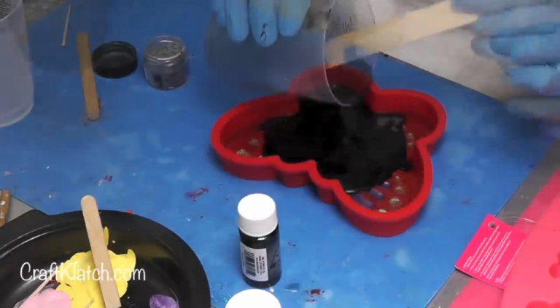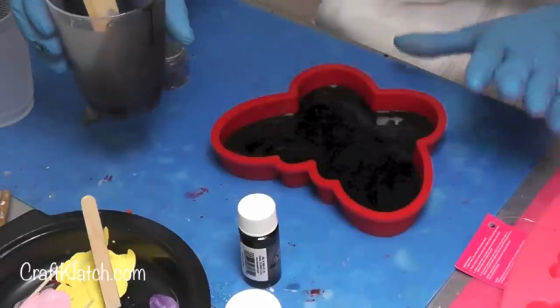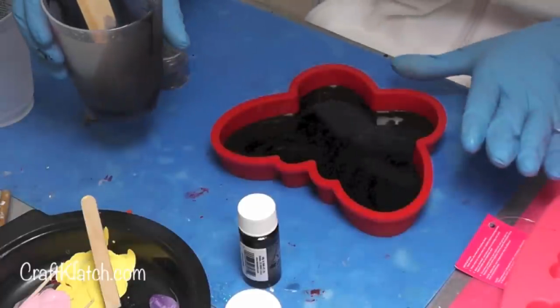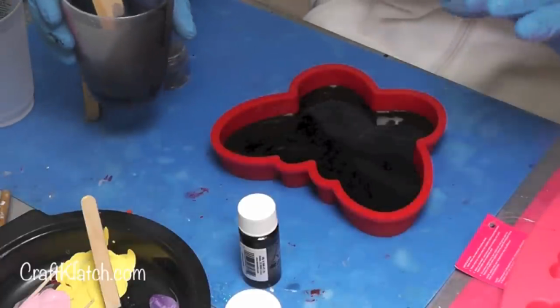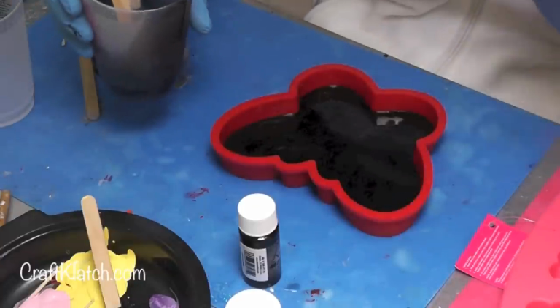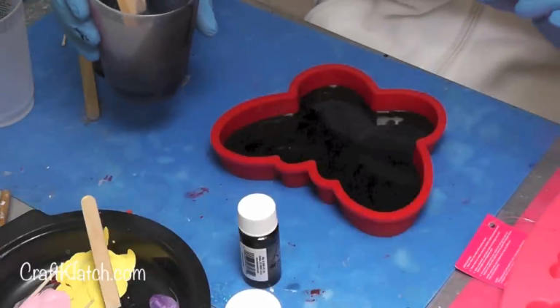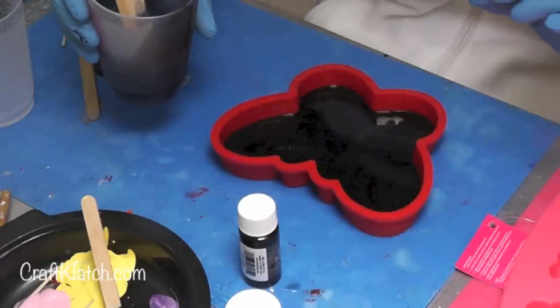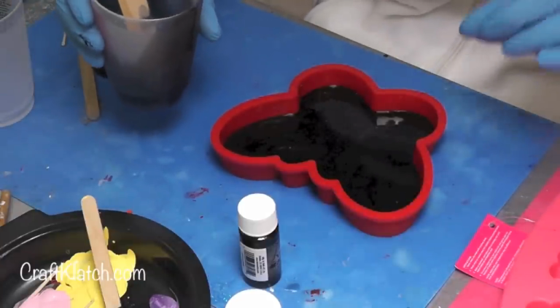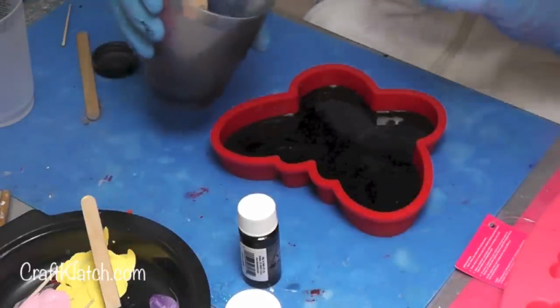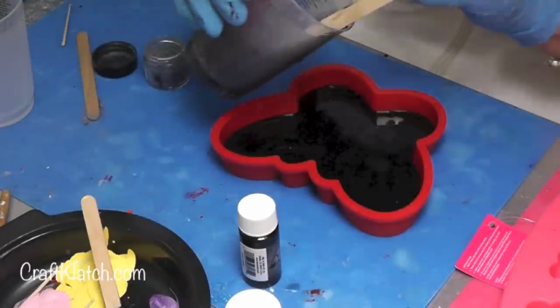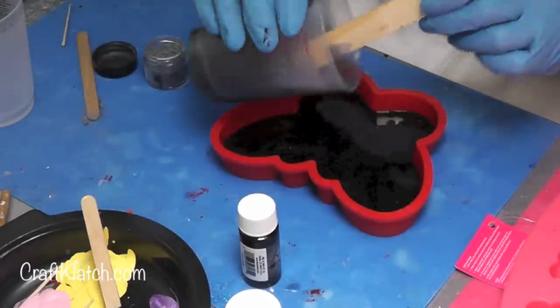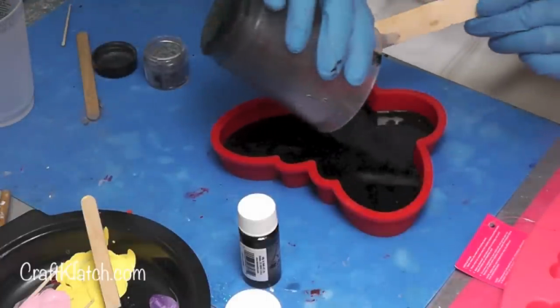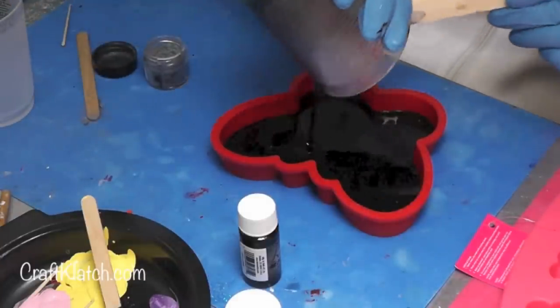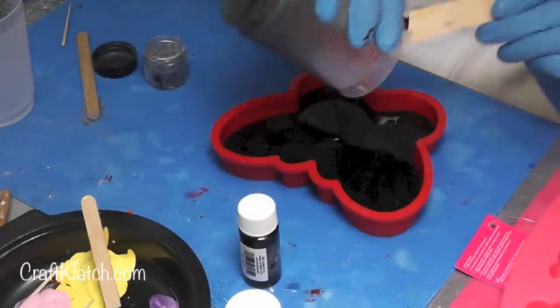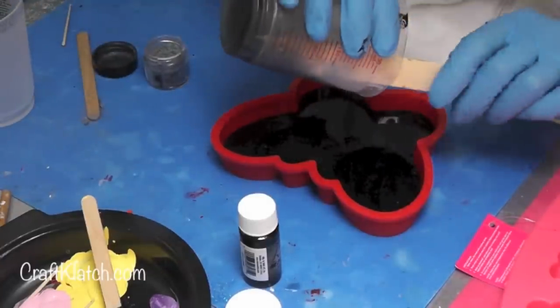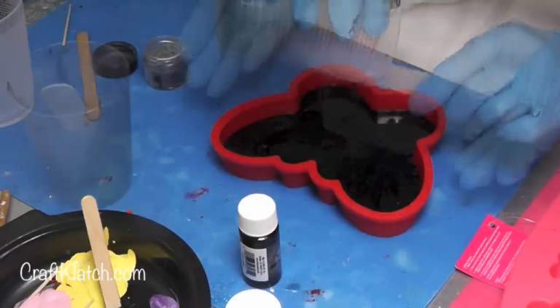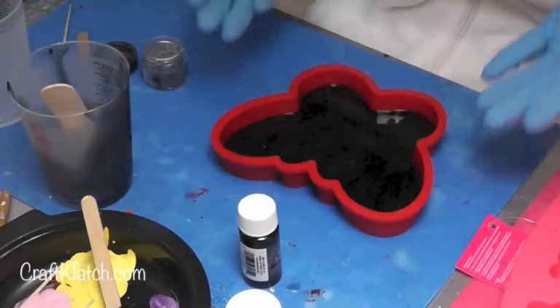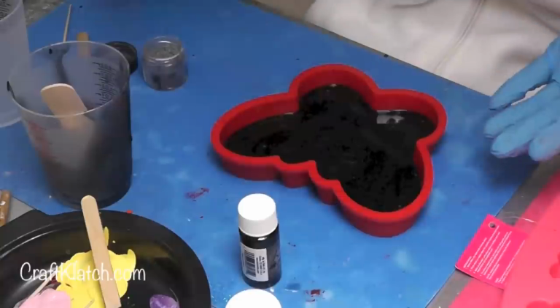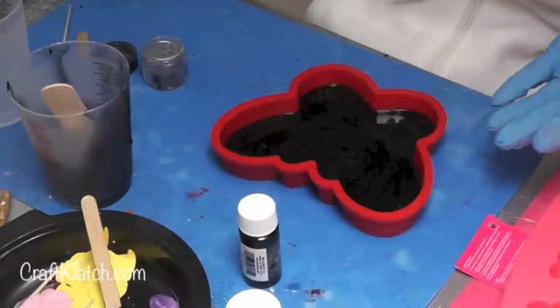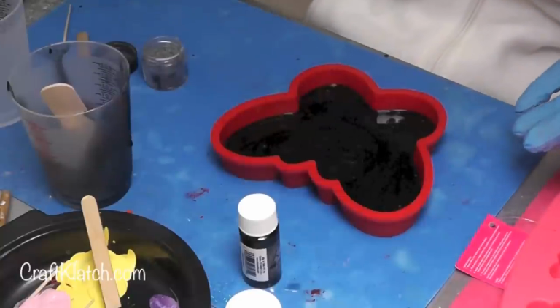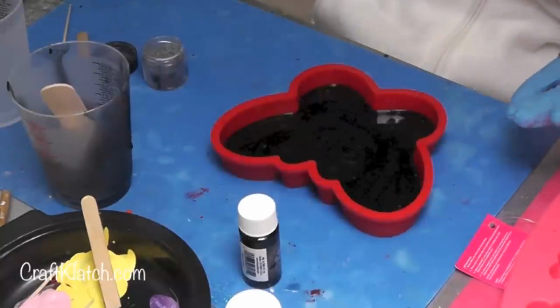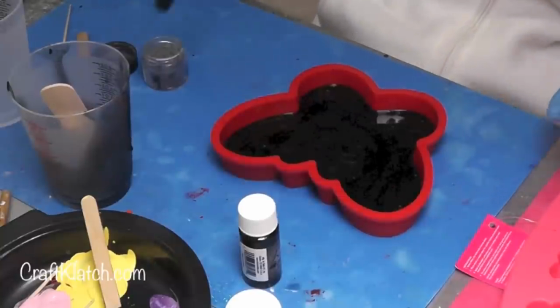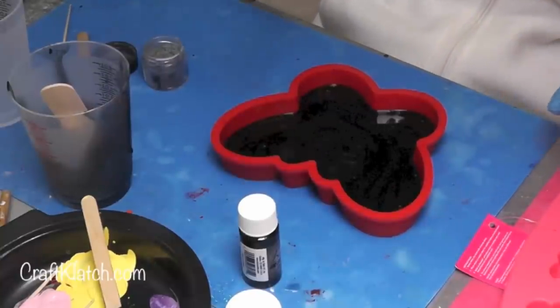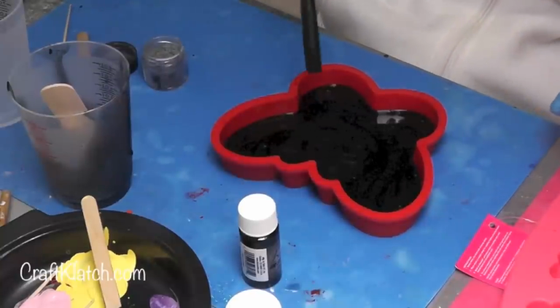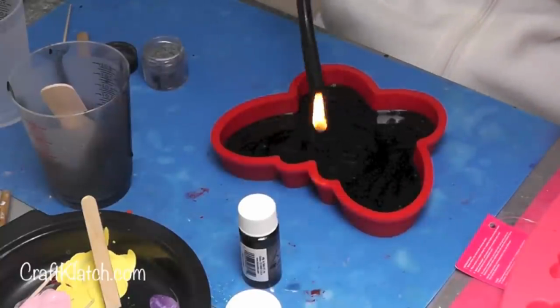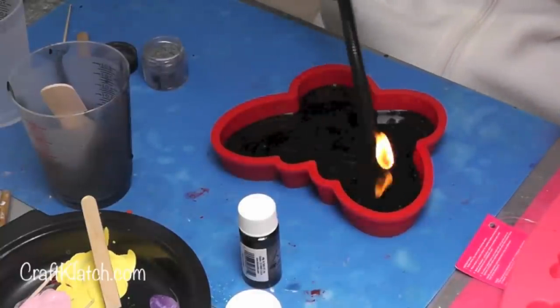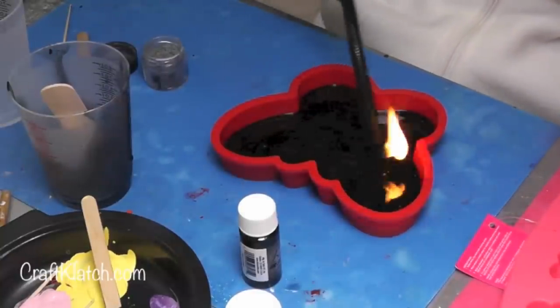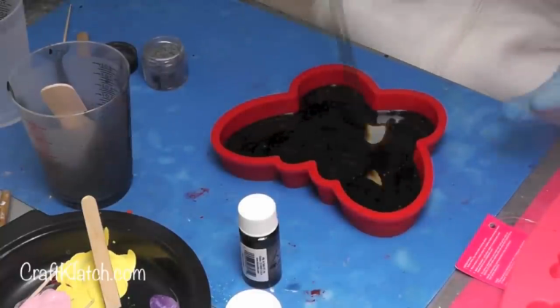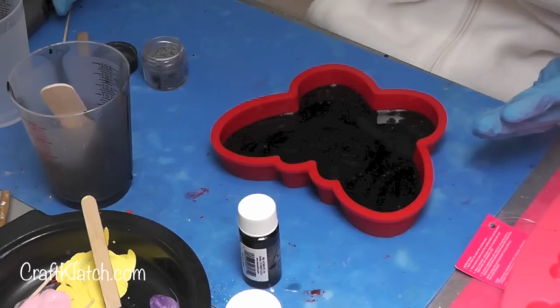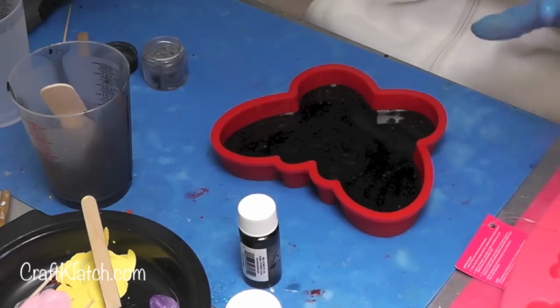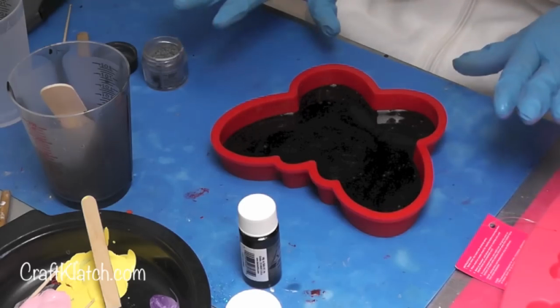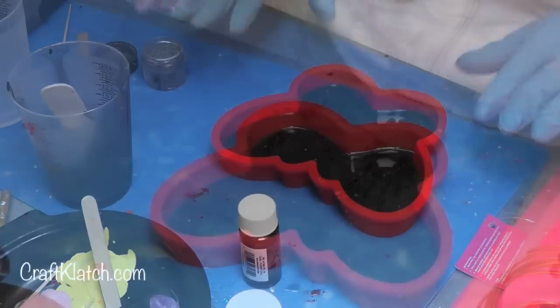Then I'm going to pour it right in. I probably could have gotten away with two ounces rather than the three. I'm going to let the bubbles rise to the top, hit it with the lighter, and let it sit. I'm going to let this cure overnight.